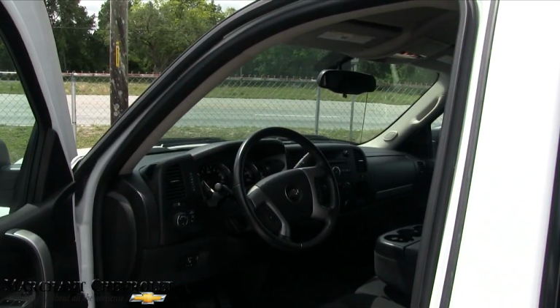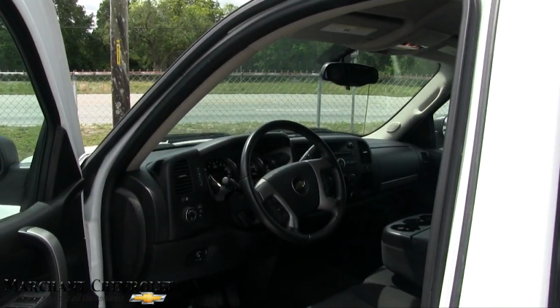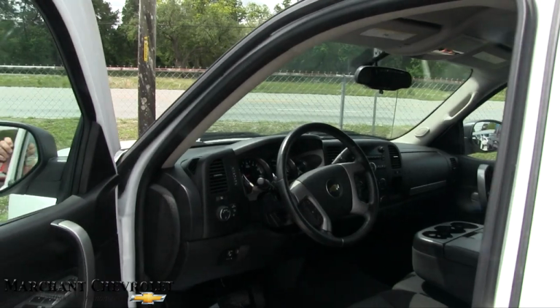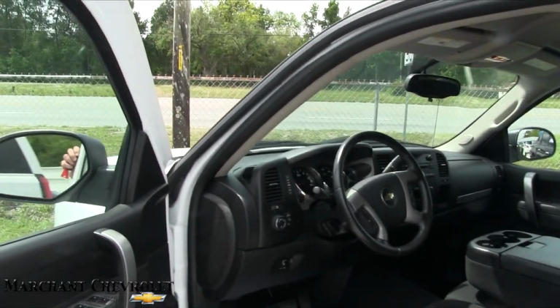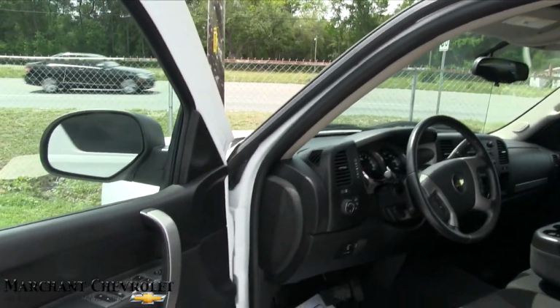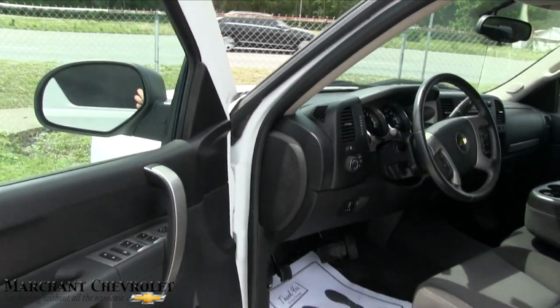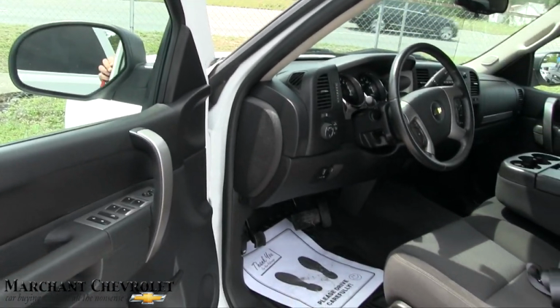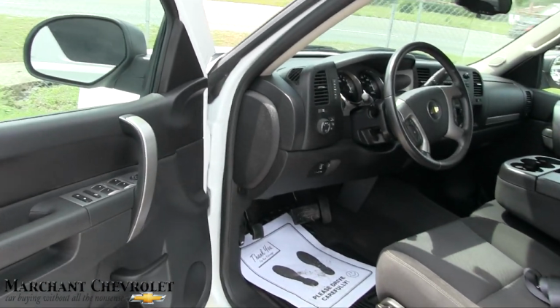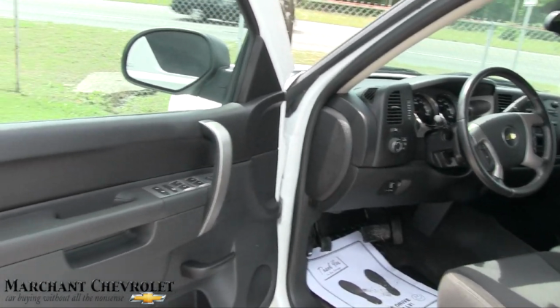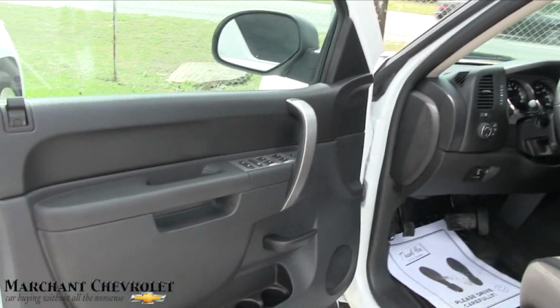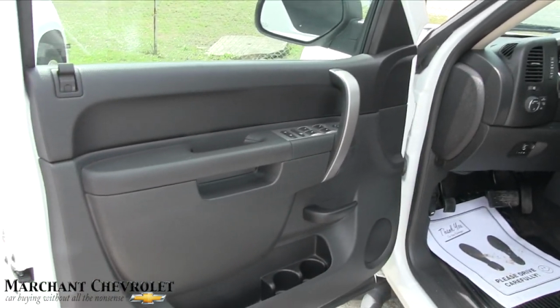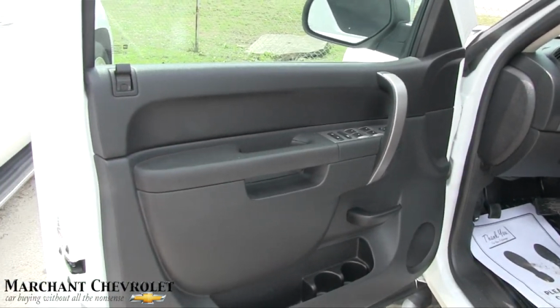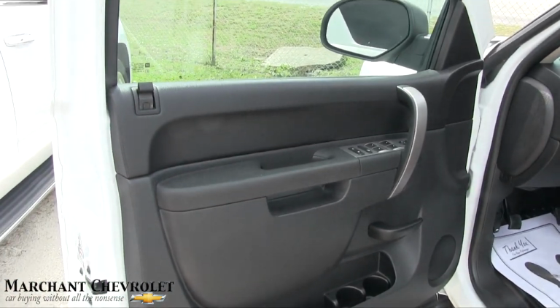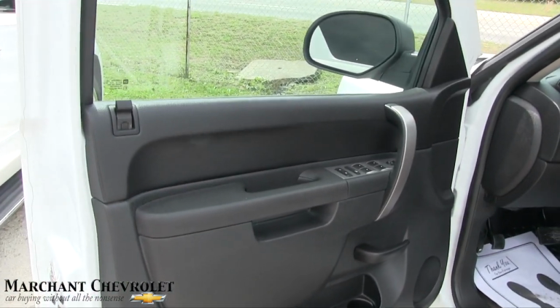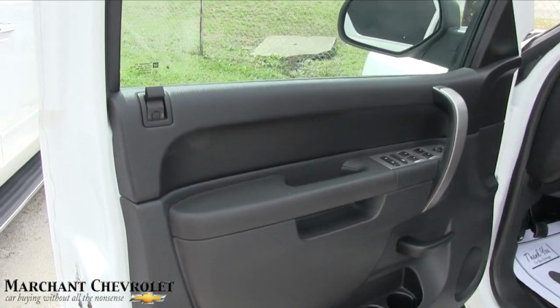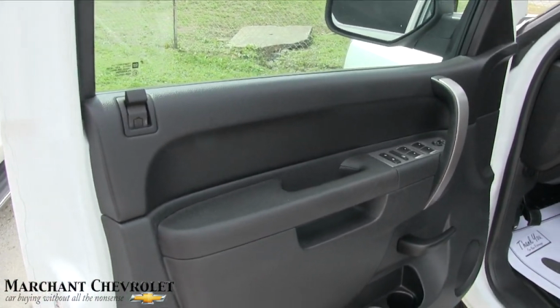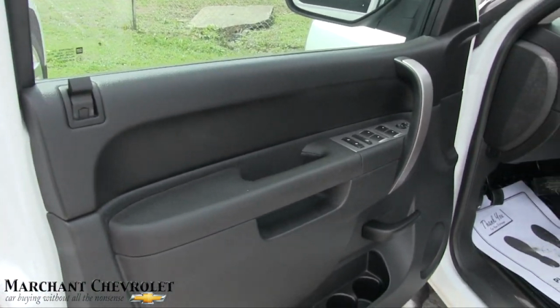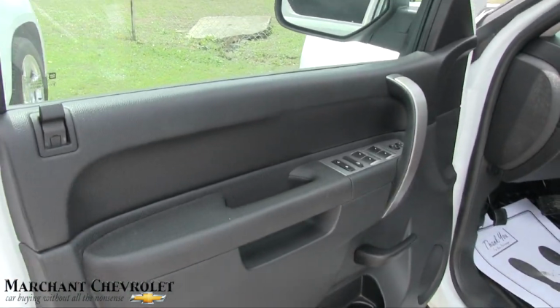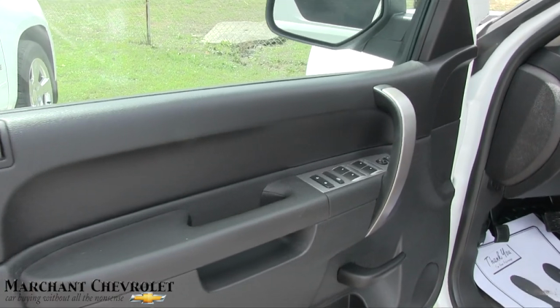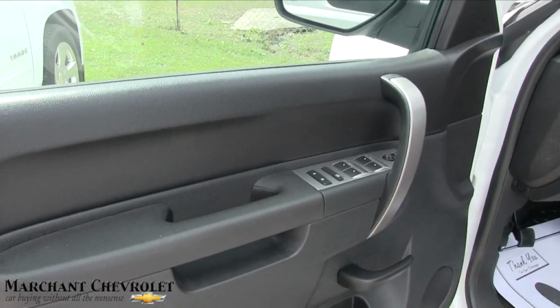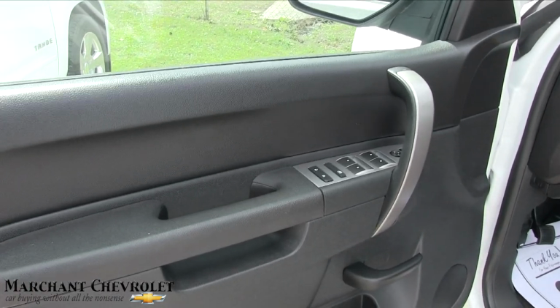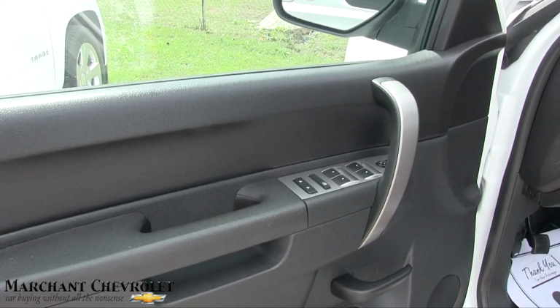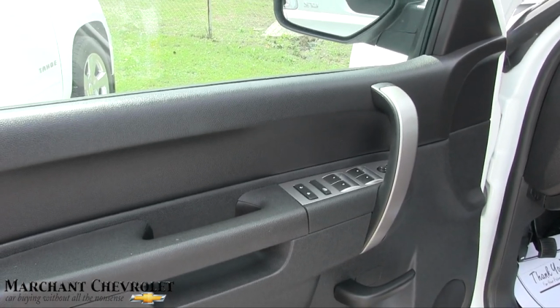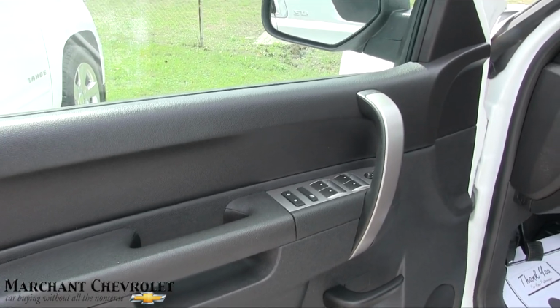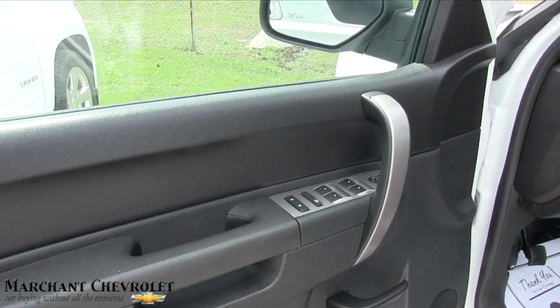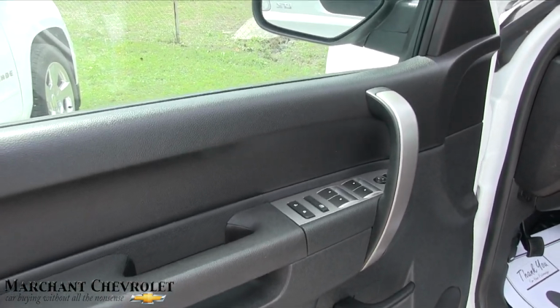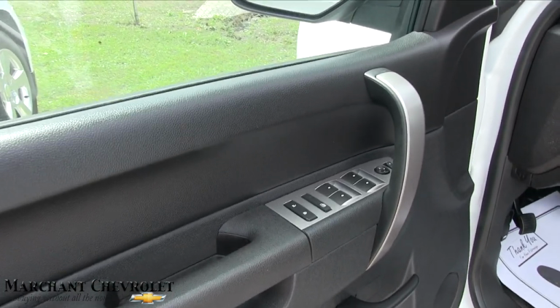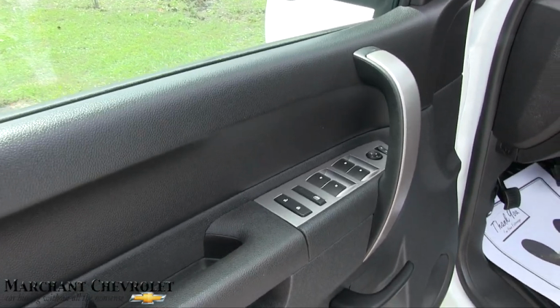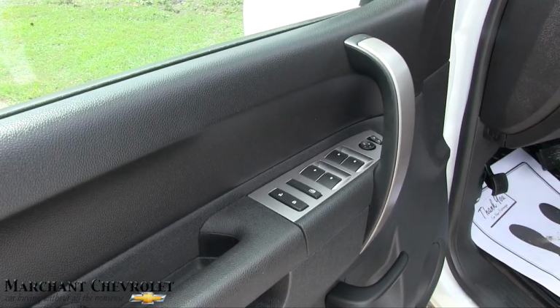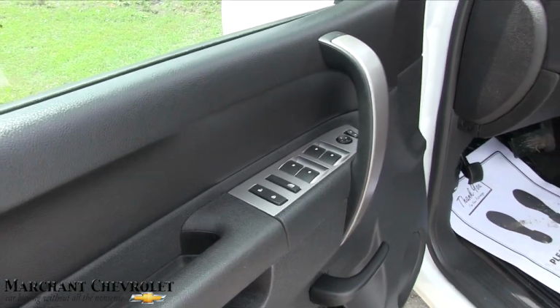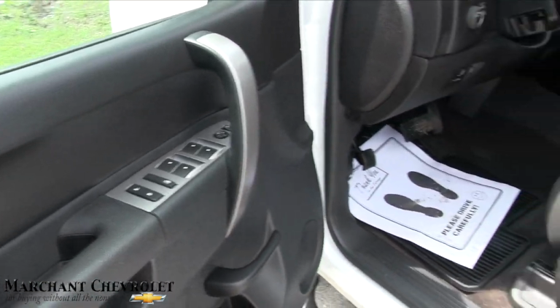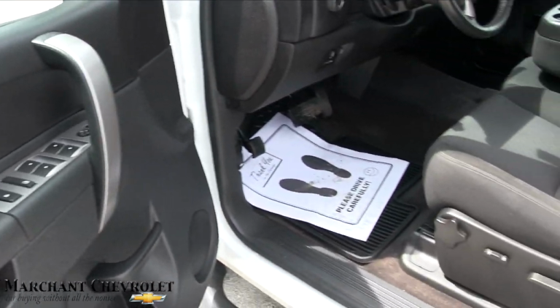Also, CPO — certified pre-owned — is going to bump up the warranty there for you for a good while. Ask the sales guy about it, but it's up to 100,000 miles on some of those warranty programs with the CPOs.